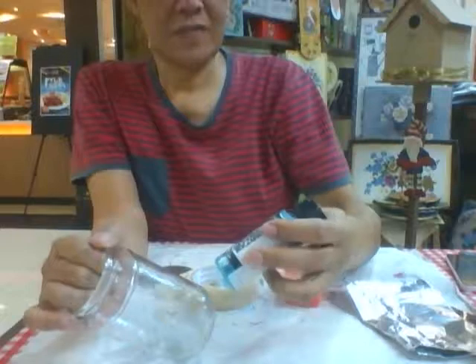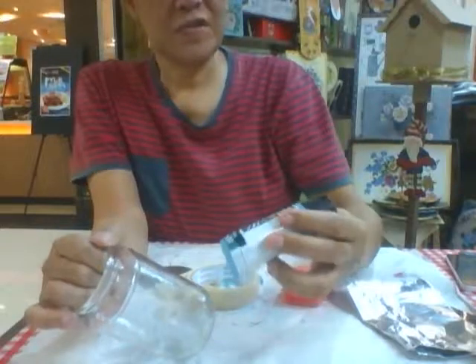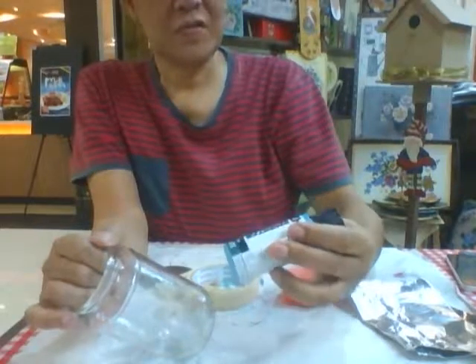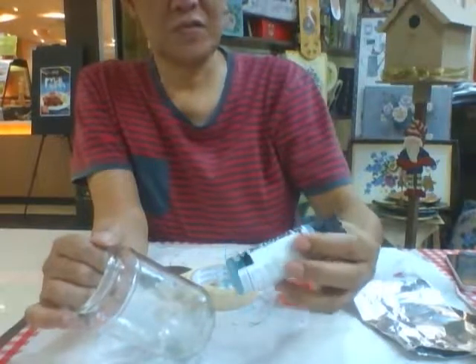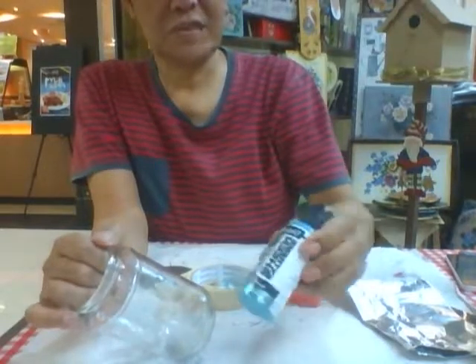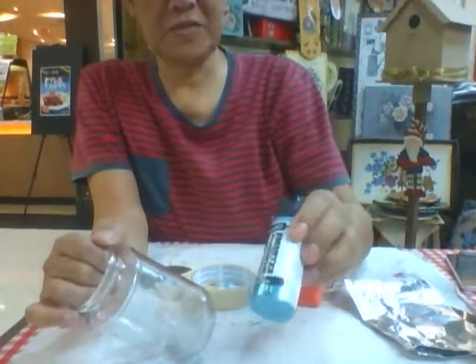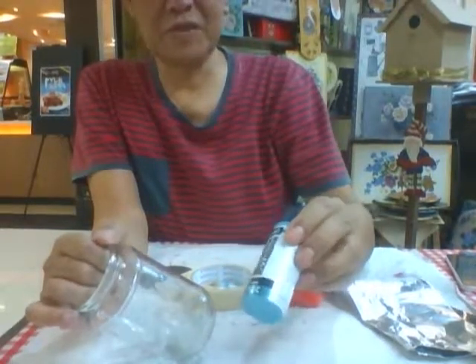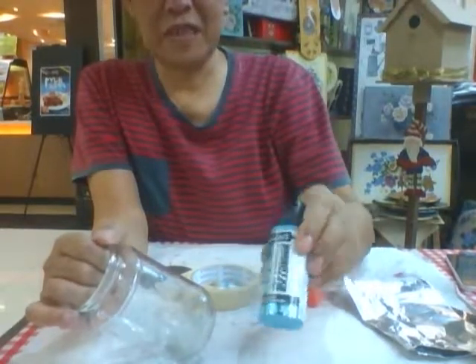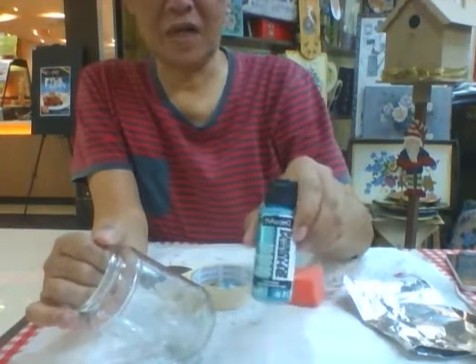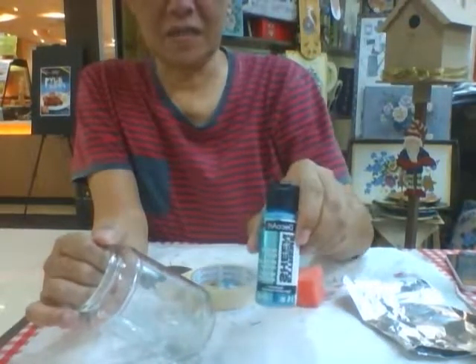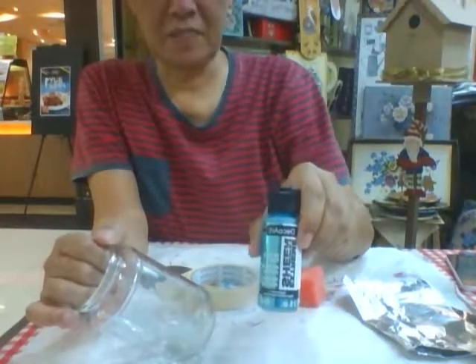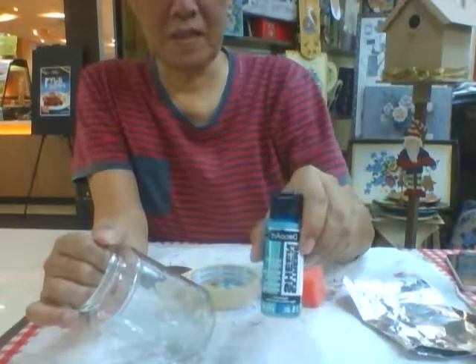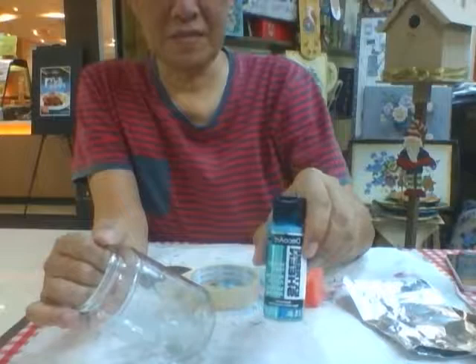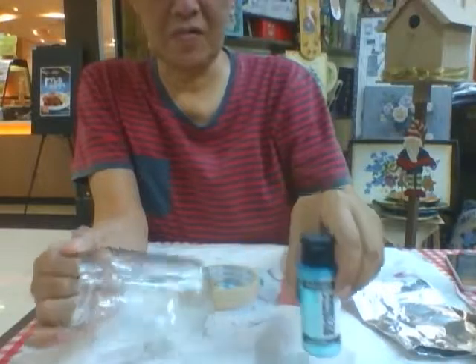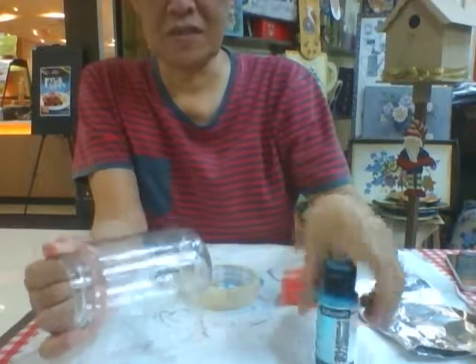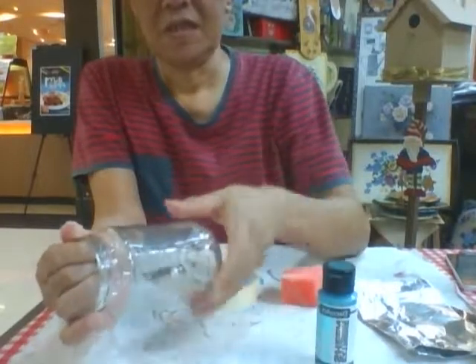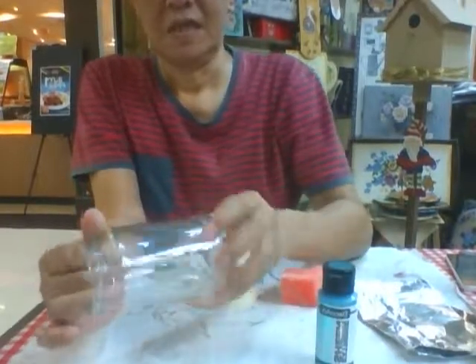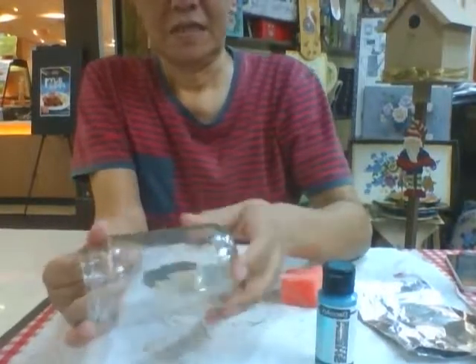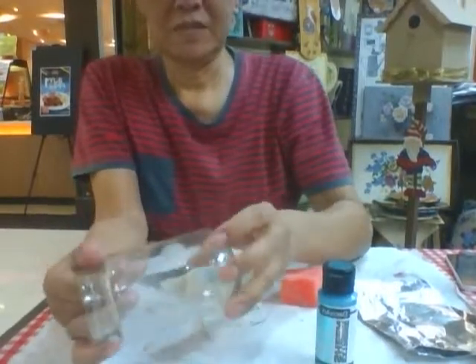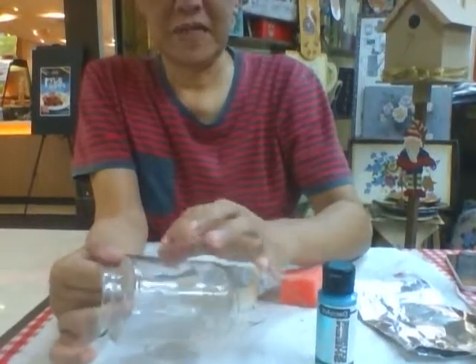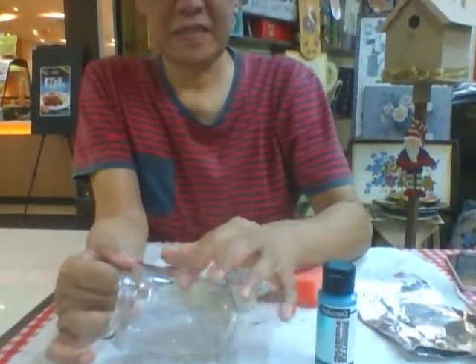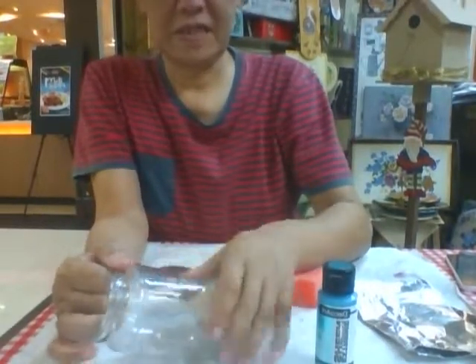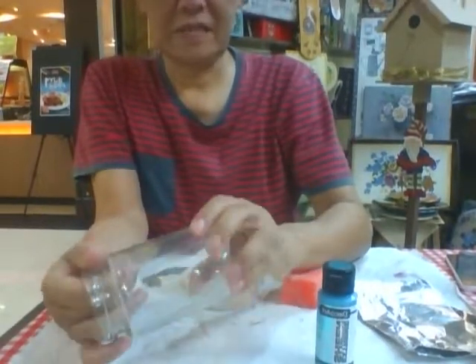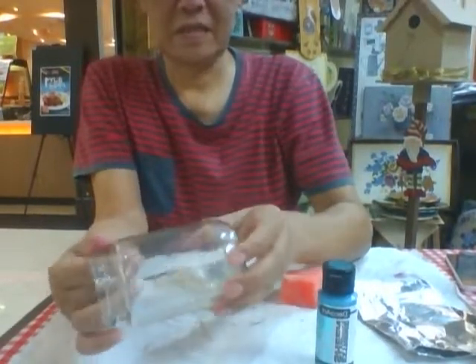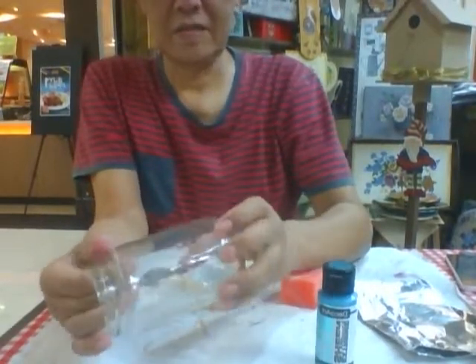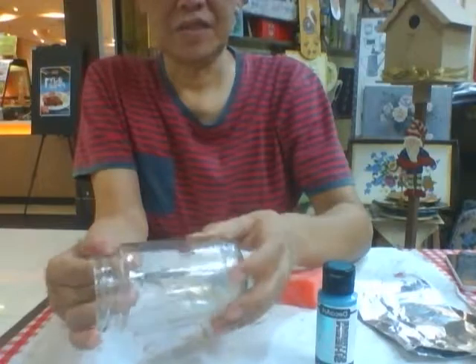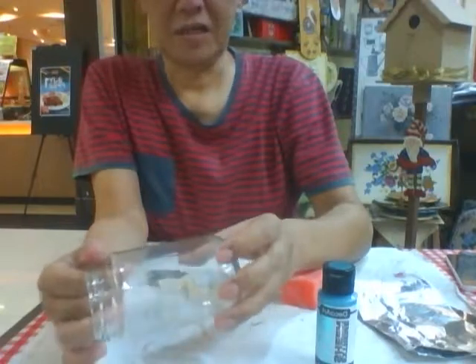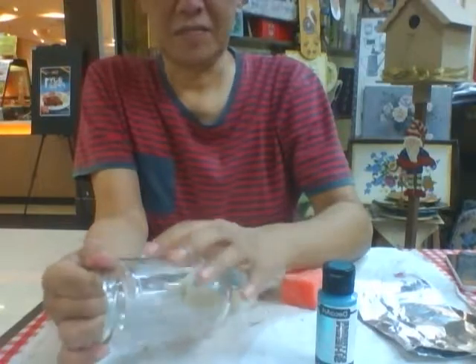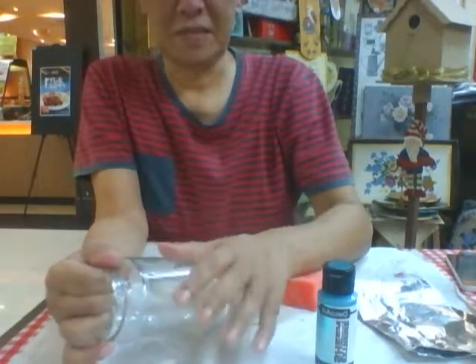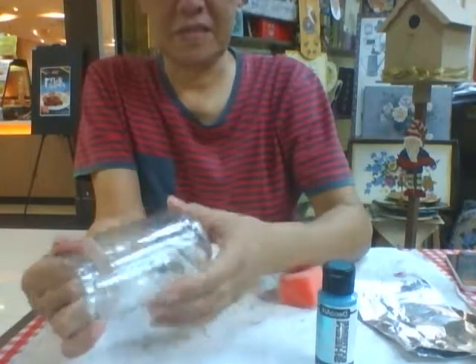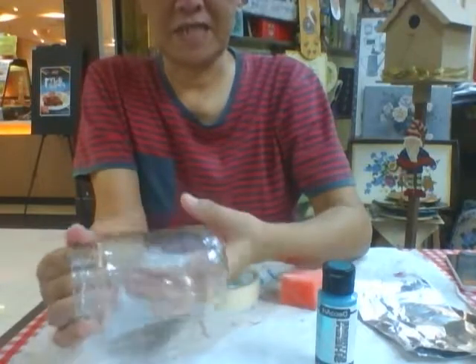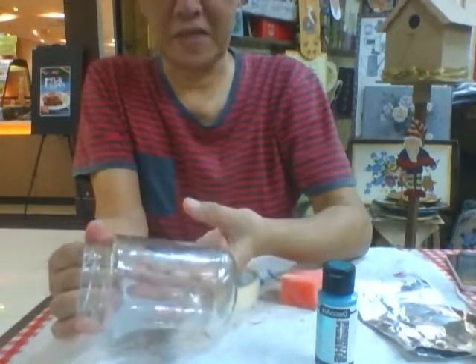I'm going to show you how to use this extreme sheen. We go out first on a smooth surface such as a jar here, which is a glass surface.